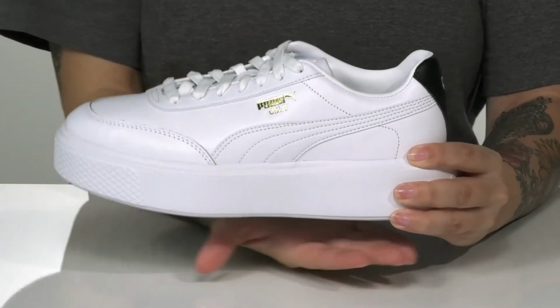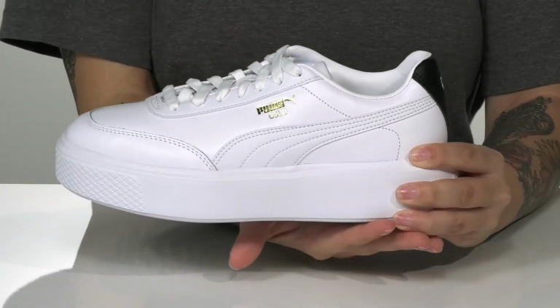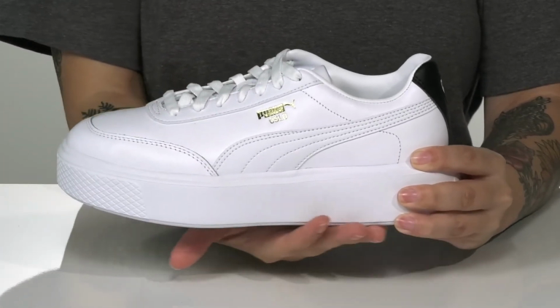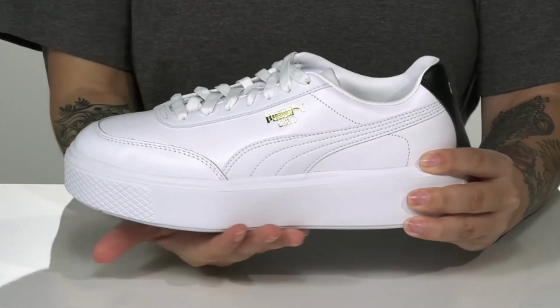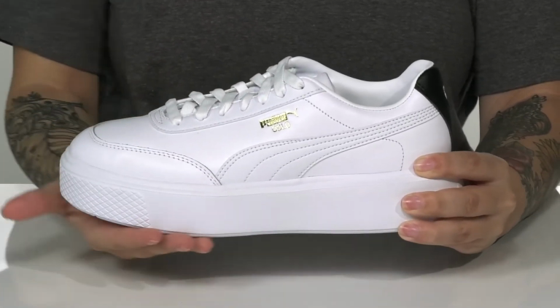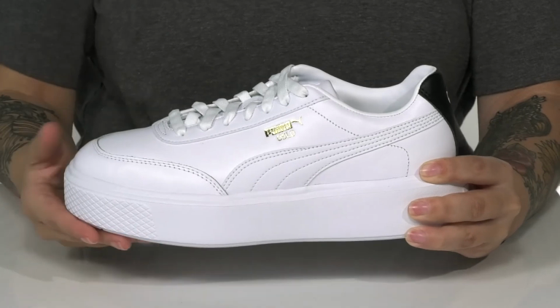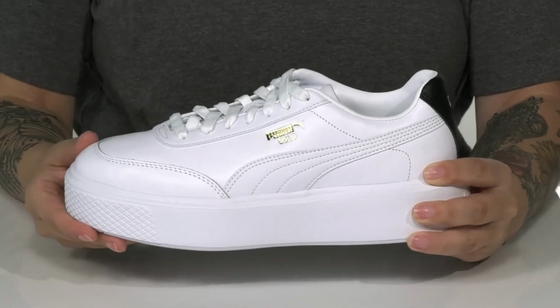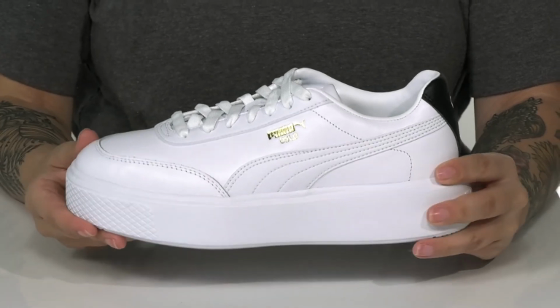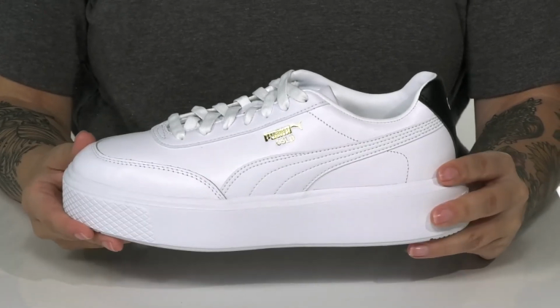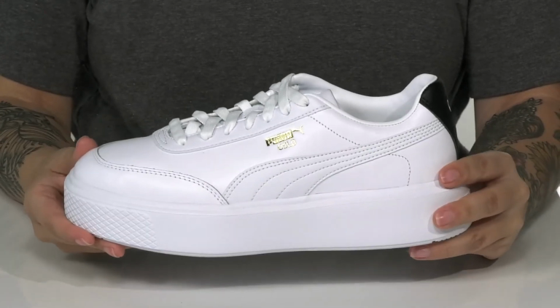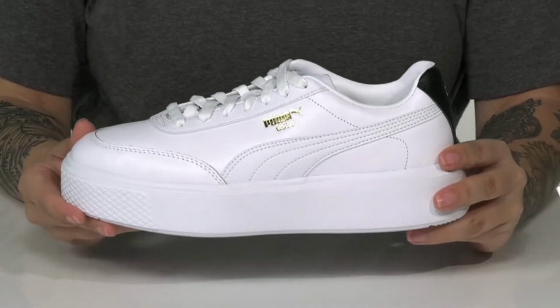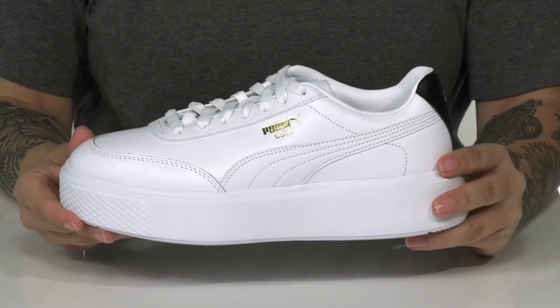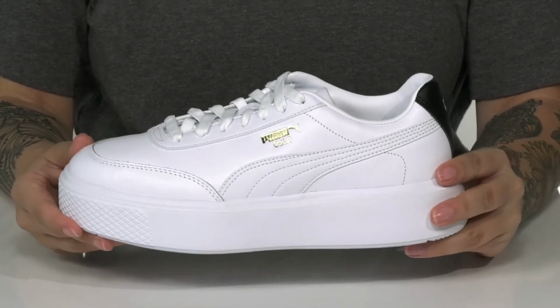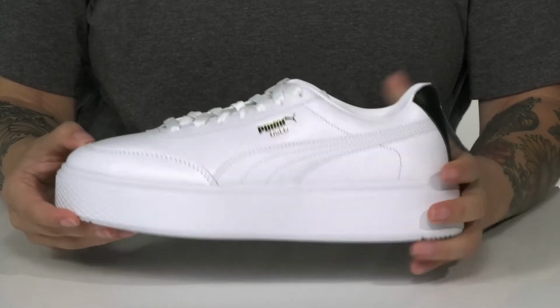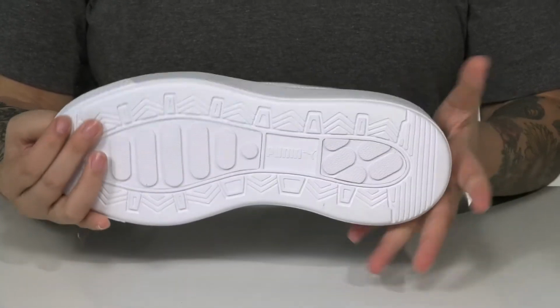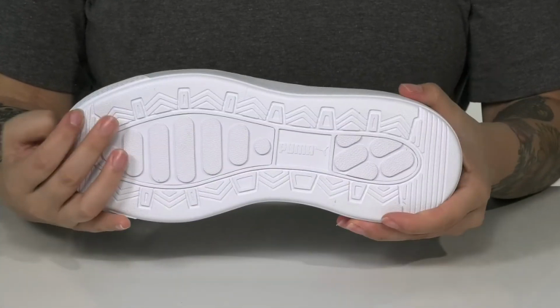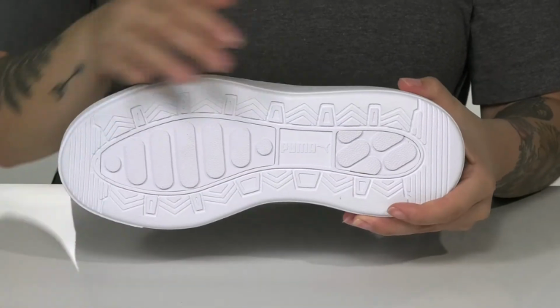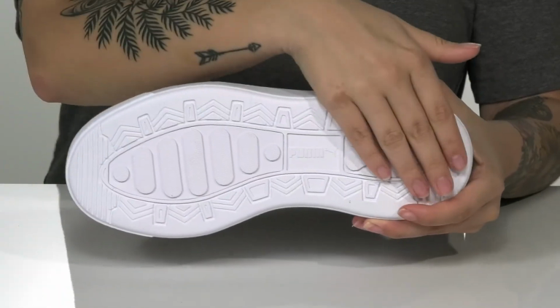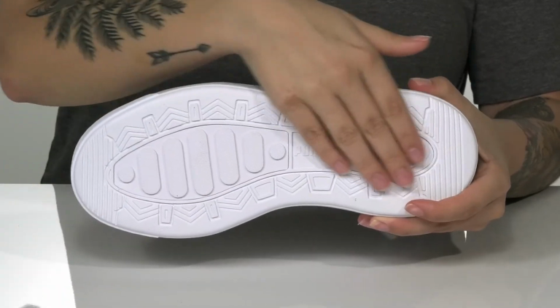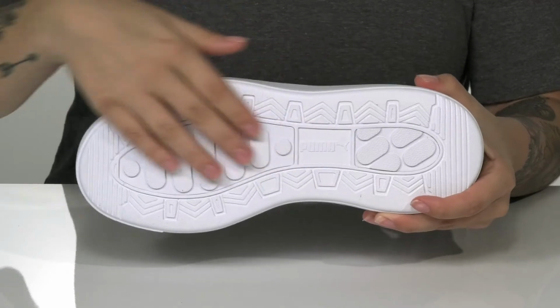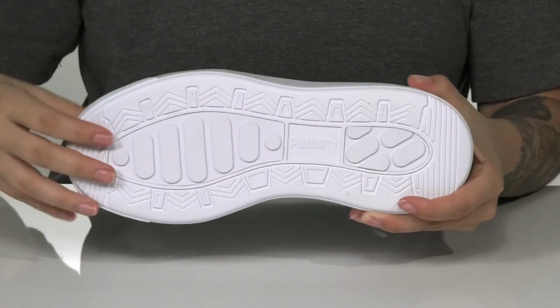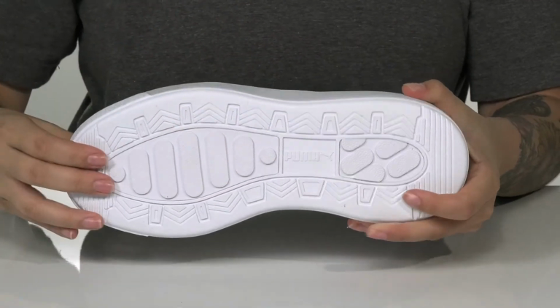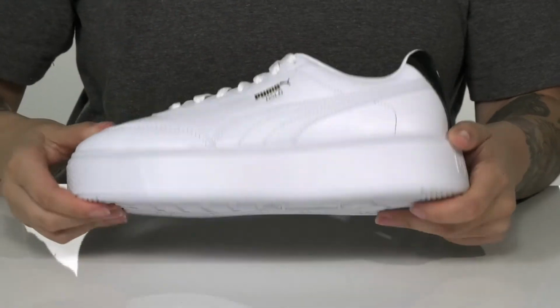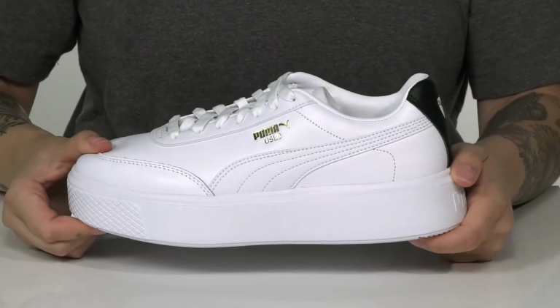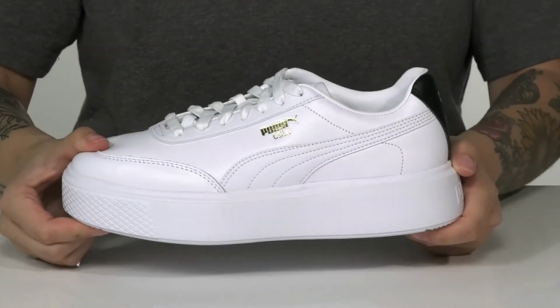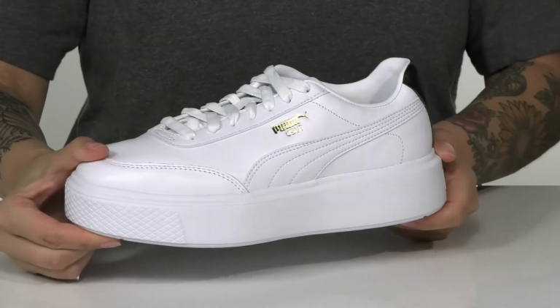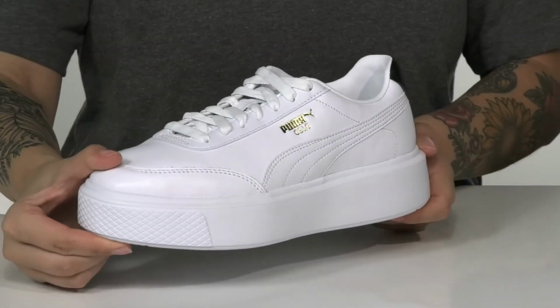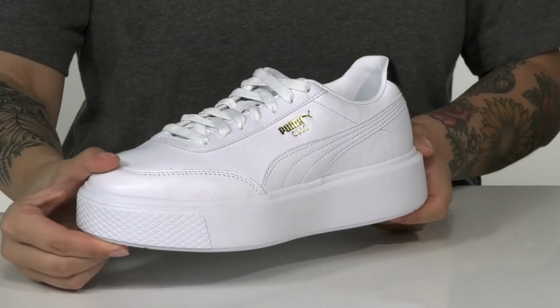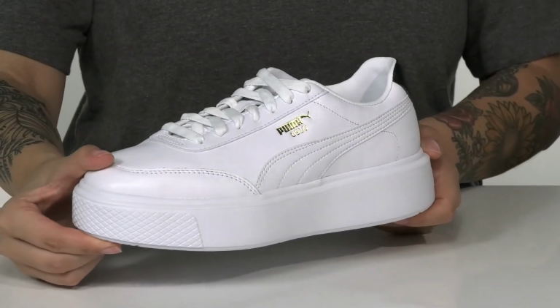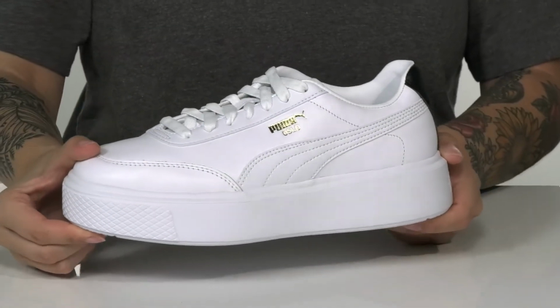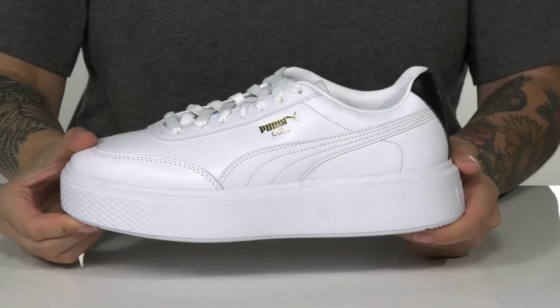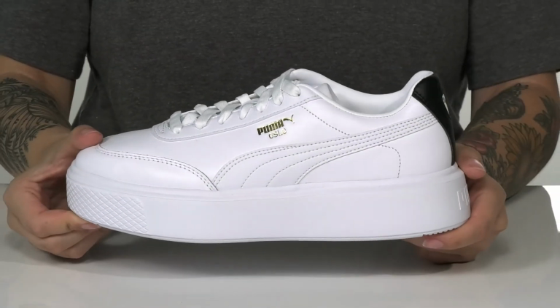There is a shock-absorbing platform midsole that will boost you up around an inch in height. Underneath there is a lightly textured outsole for traction. And I think these will look so great paired with some shorts.